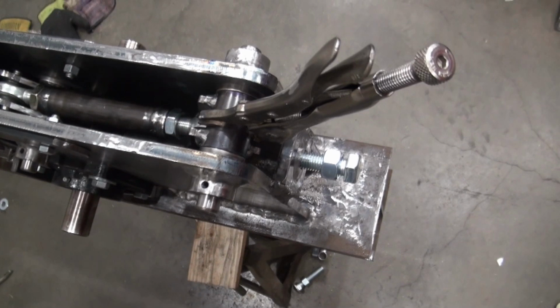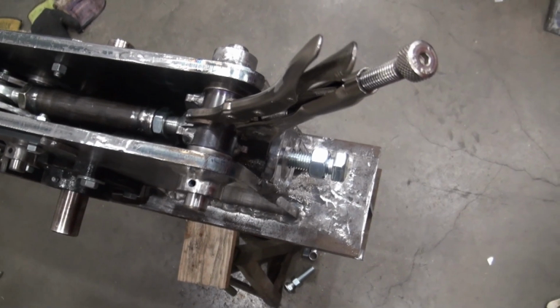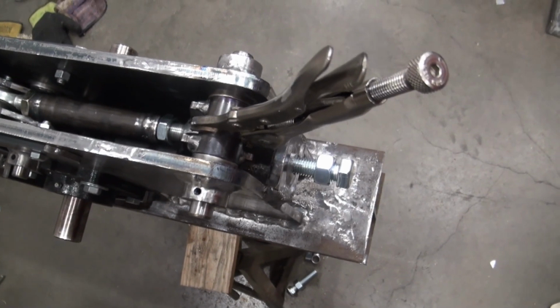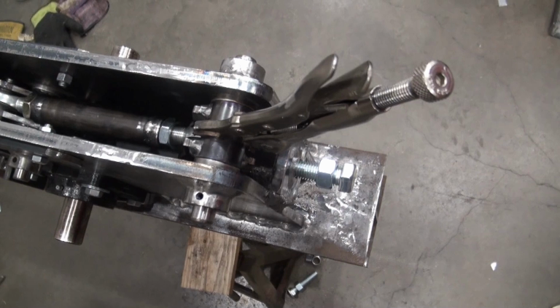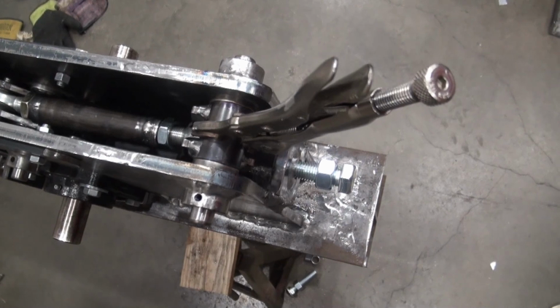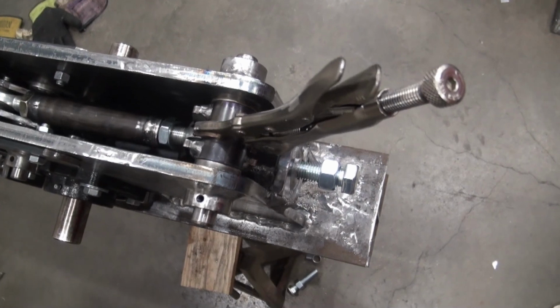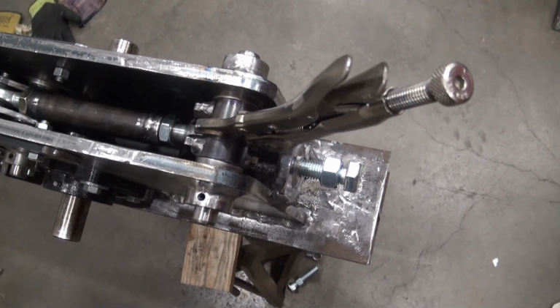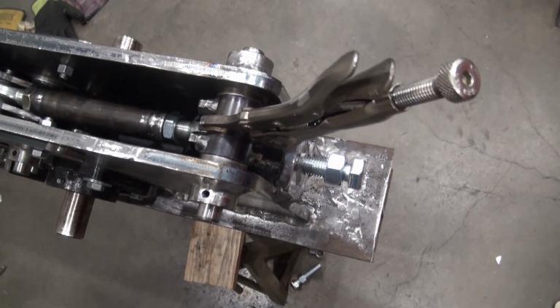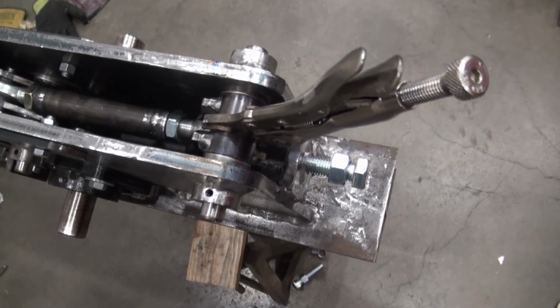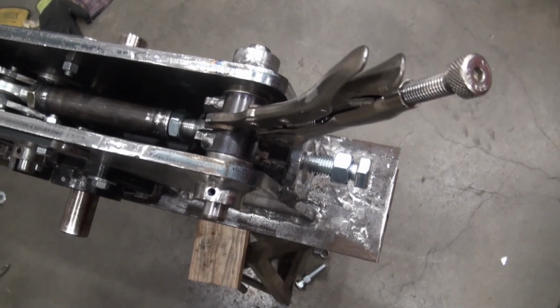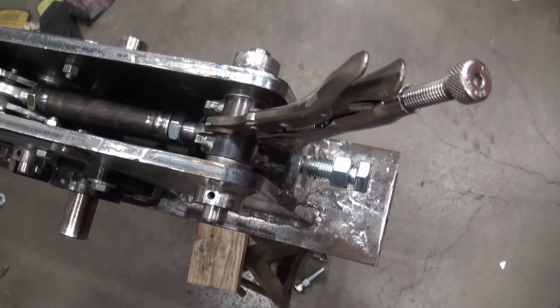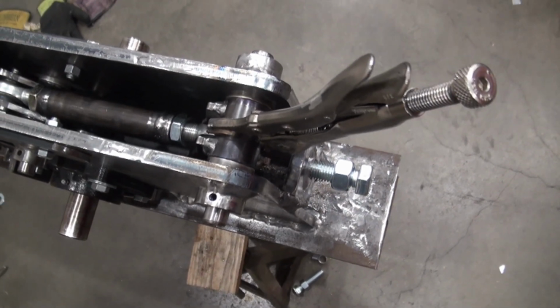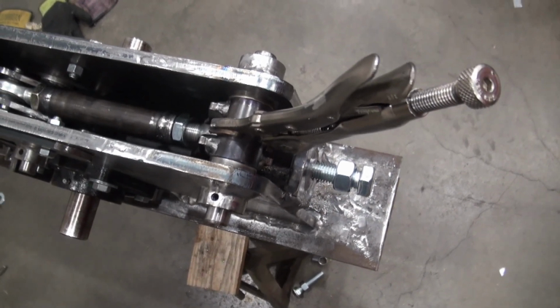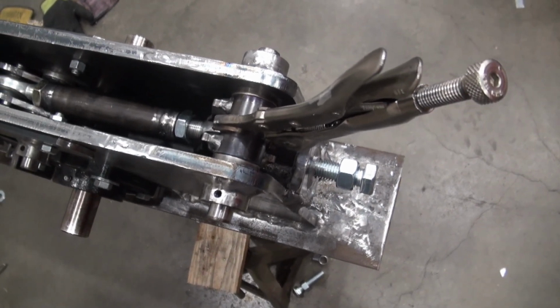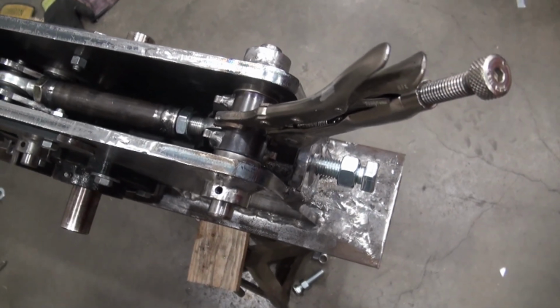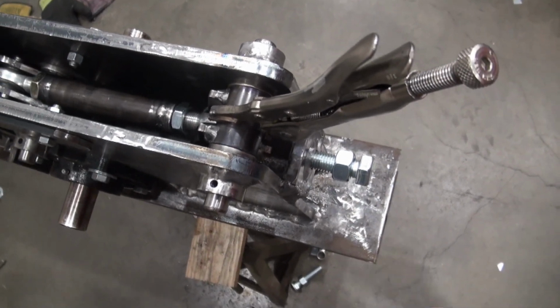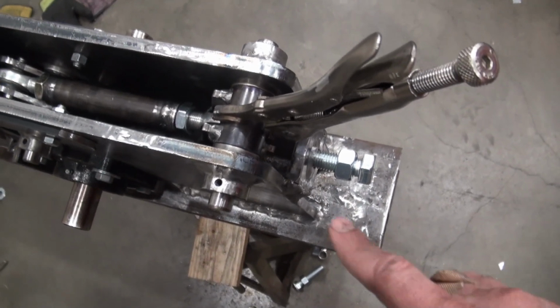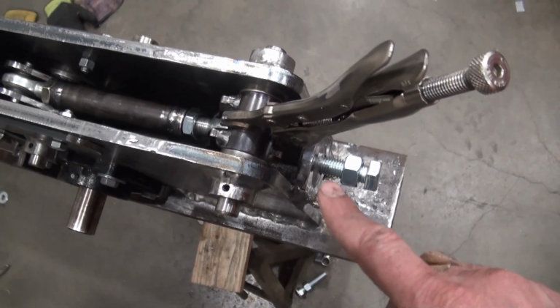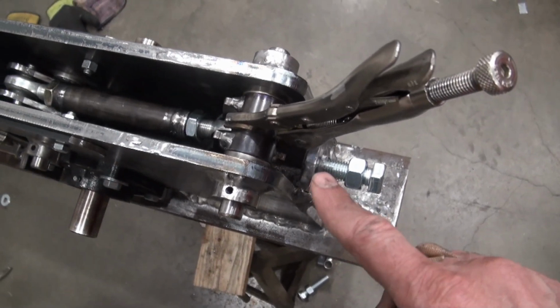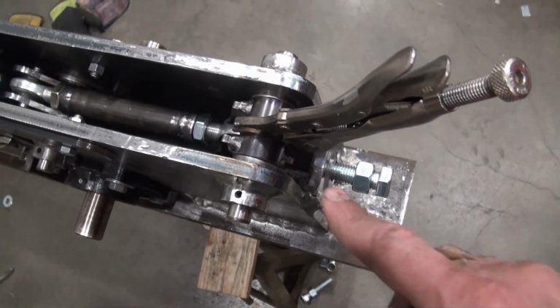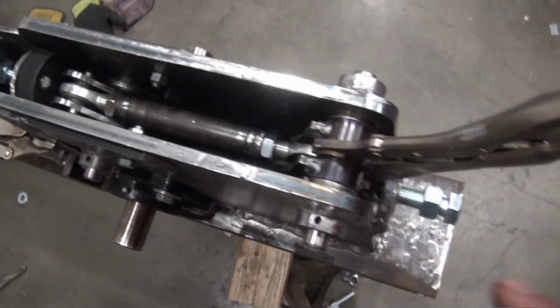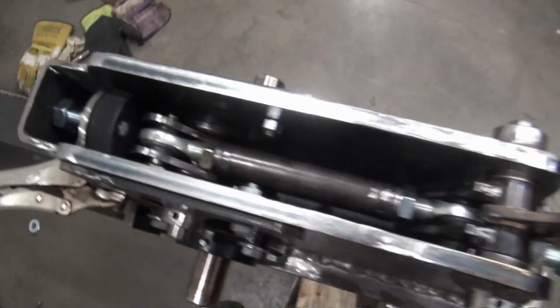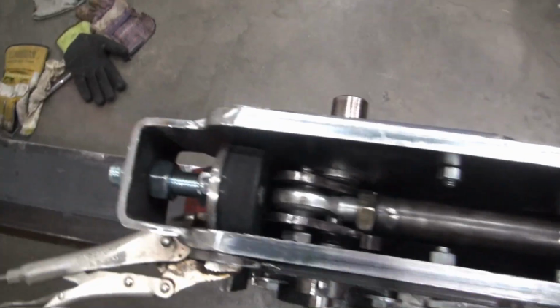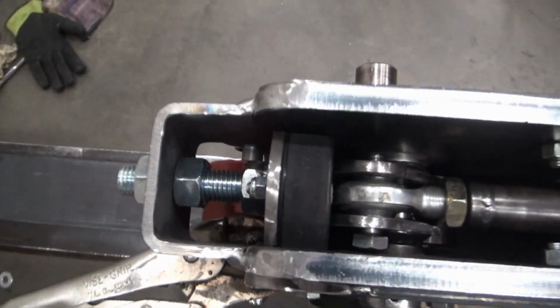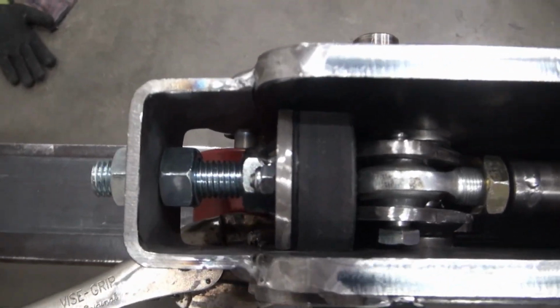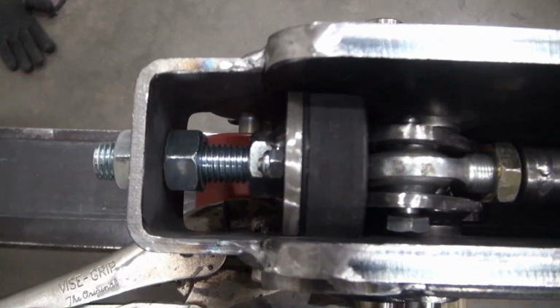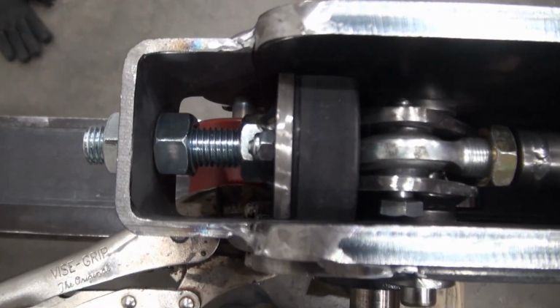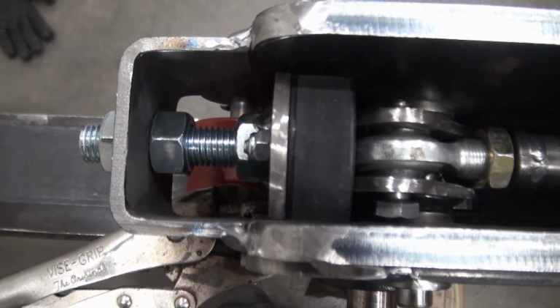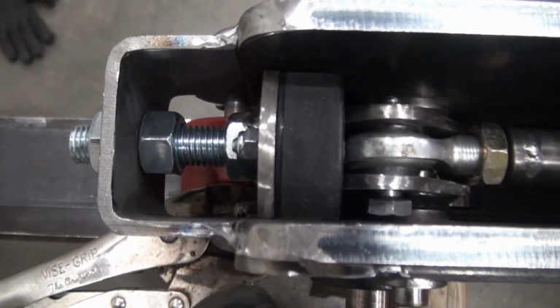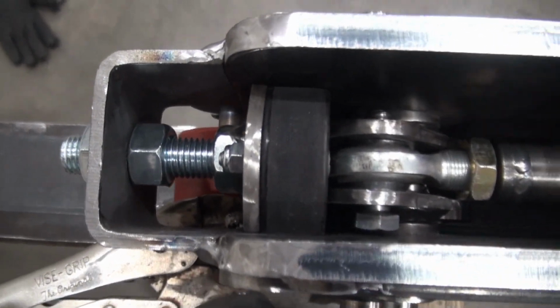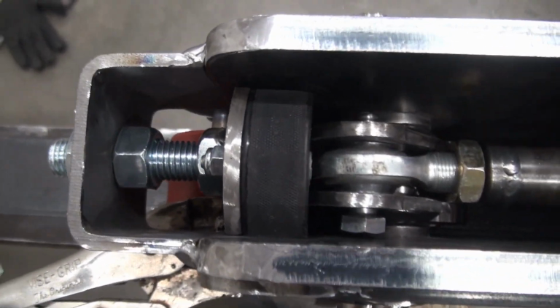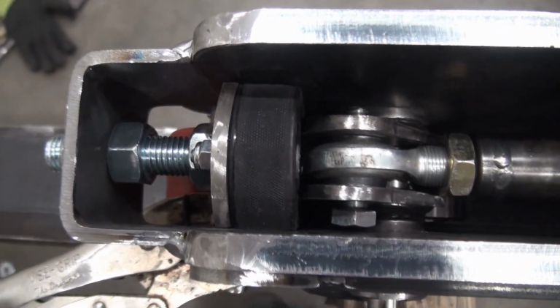The linkage is not complete yet, and also the final adjustment for the linkage — the stop in the back and the bumper in the front — have yet to be finalized.